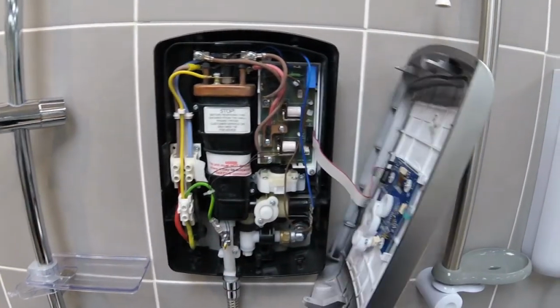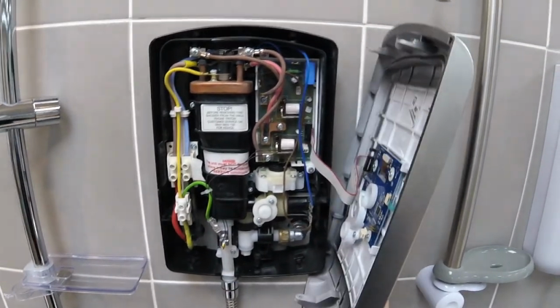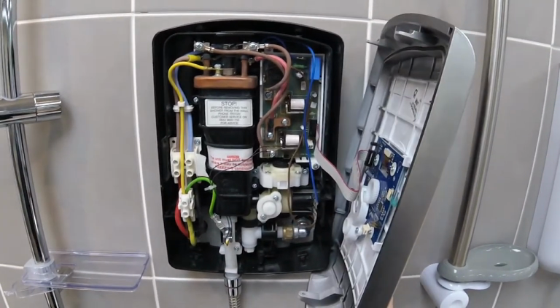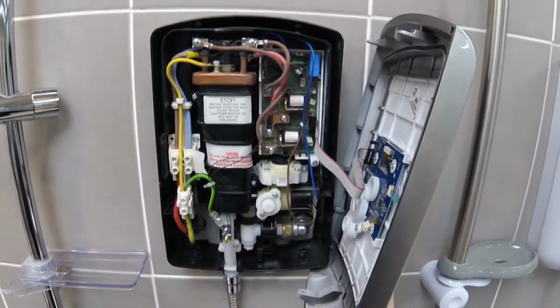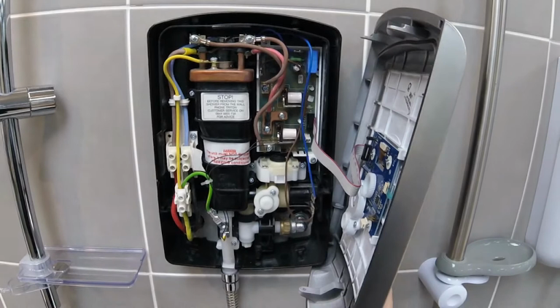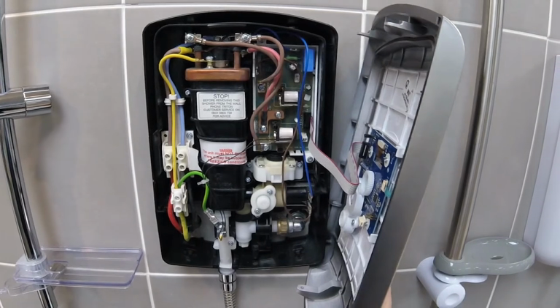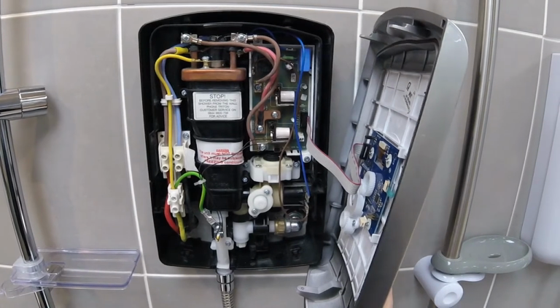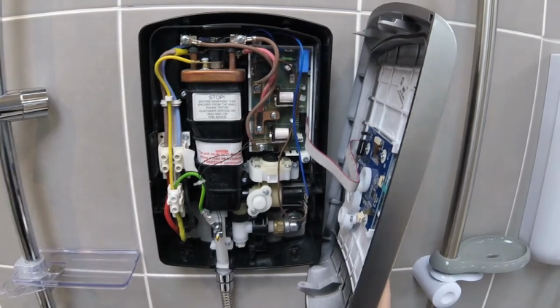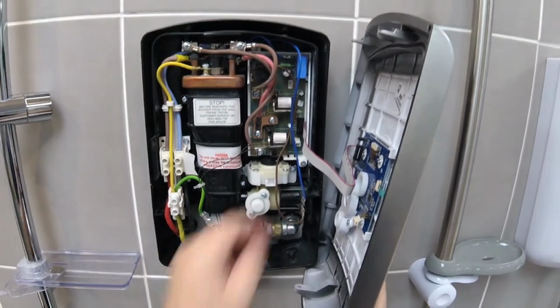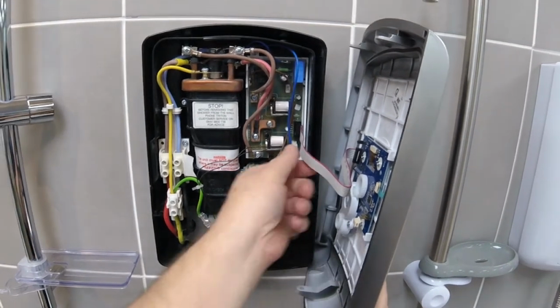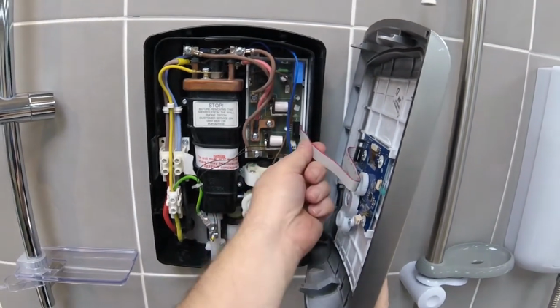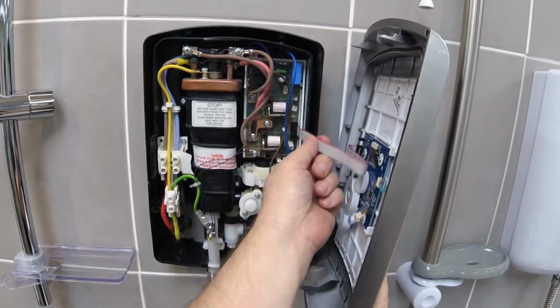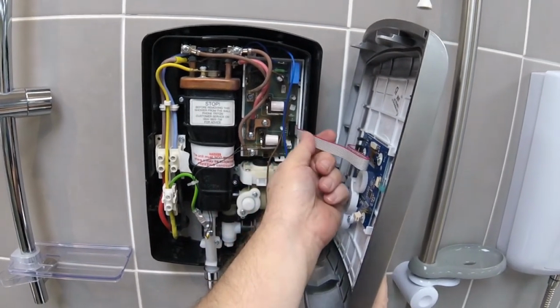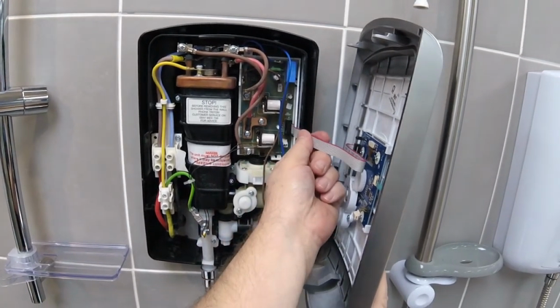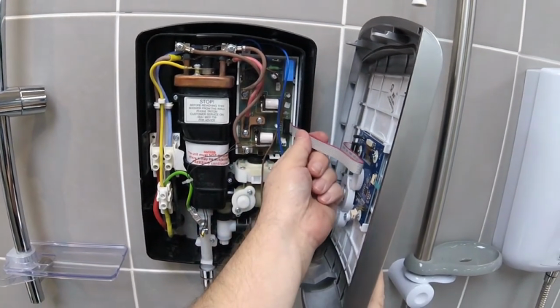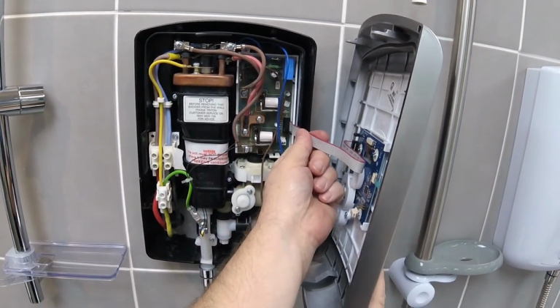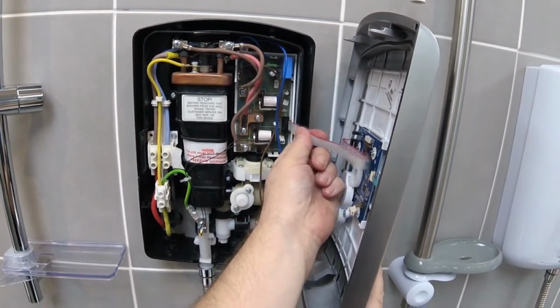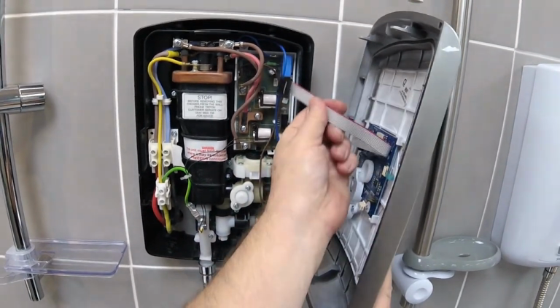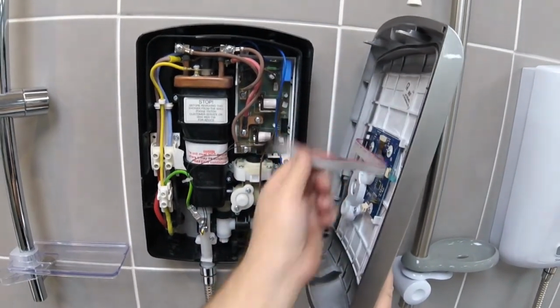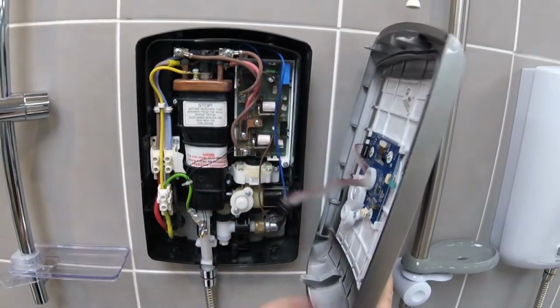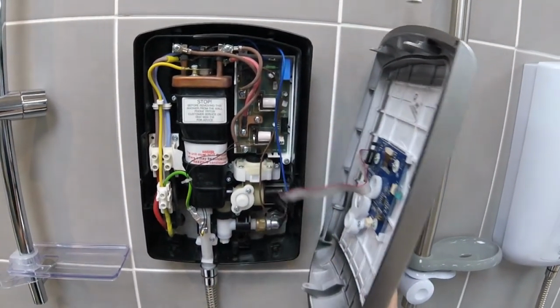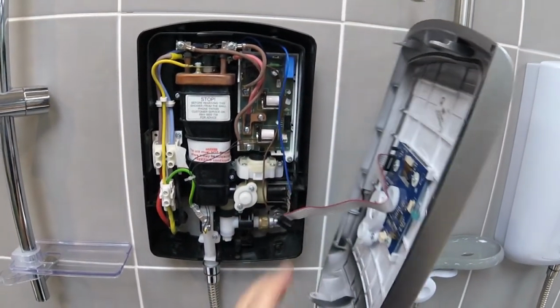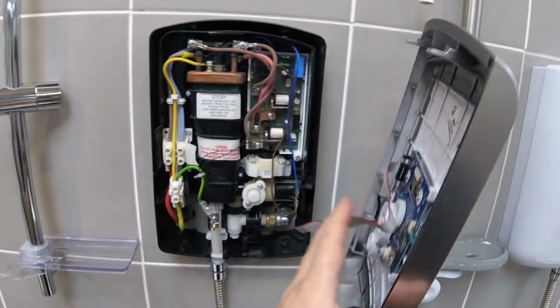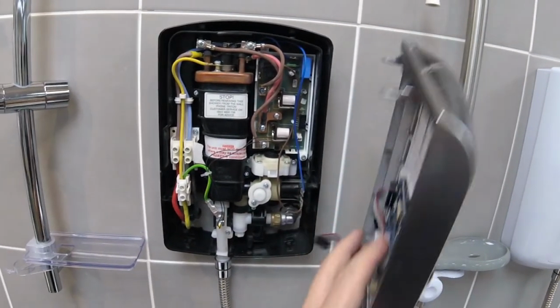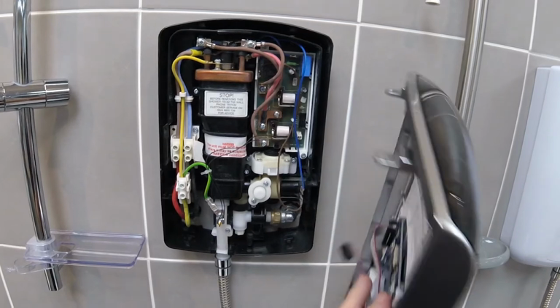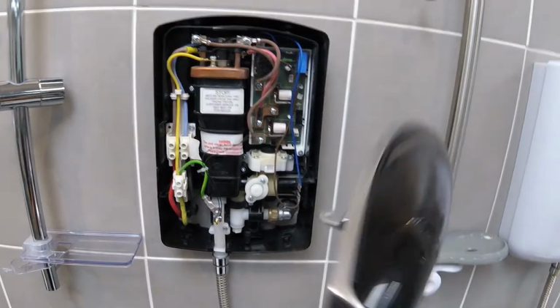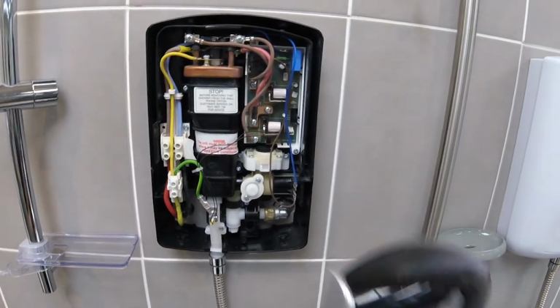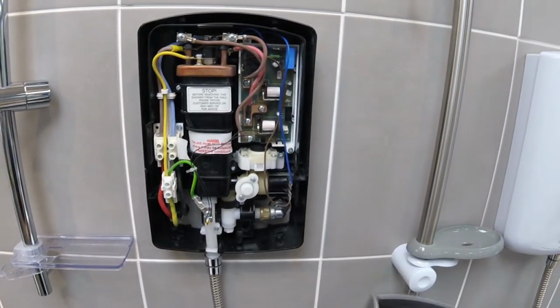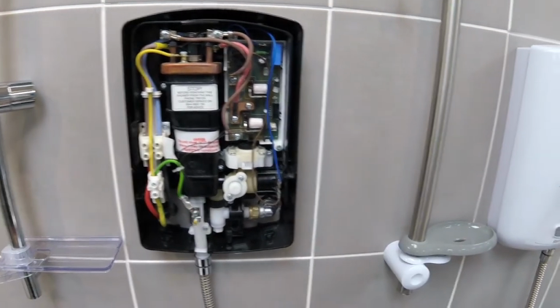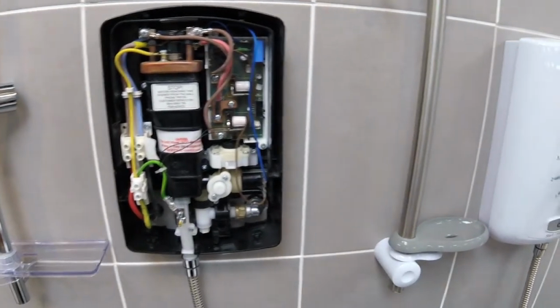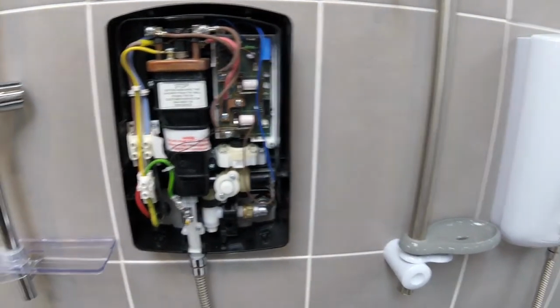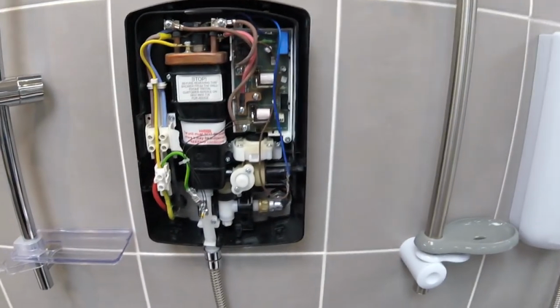When you take the cover off on this shower there is a flyer lead that will need disconnecting so that you can remove the cover out of the way.